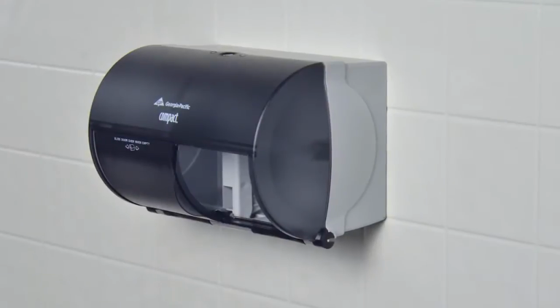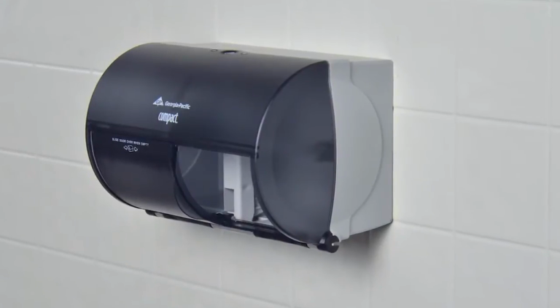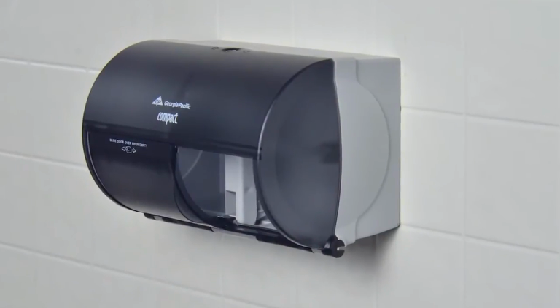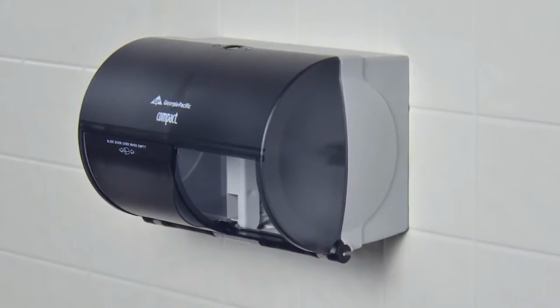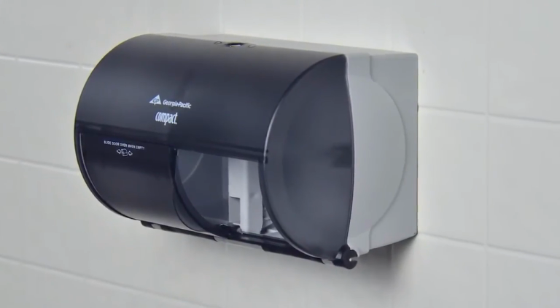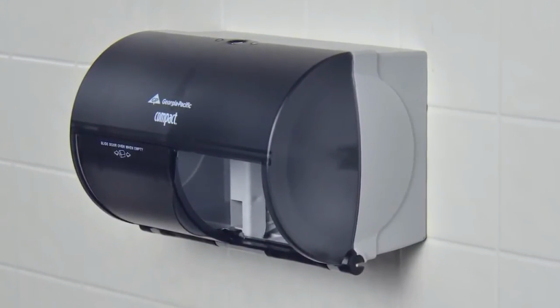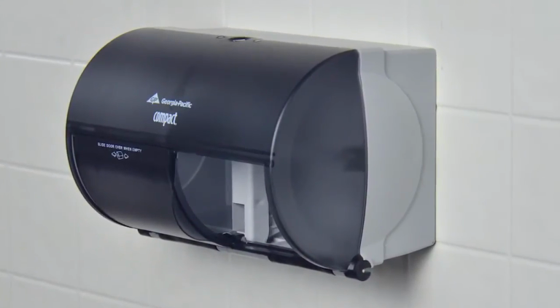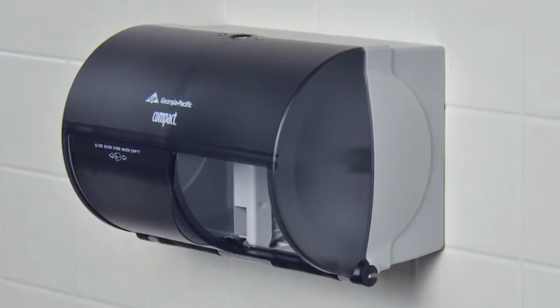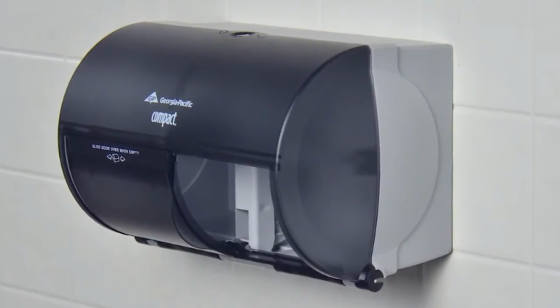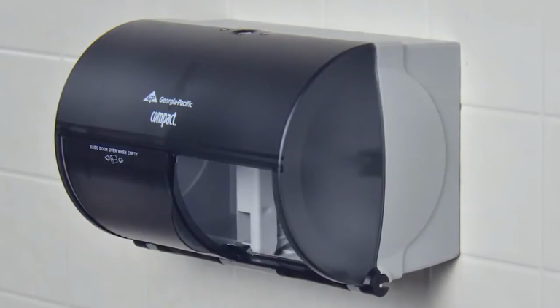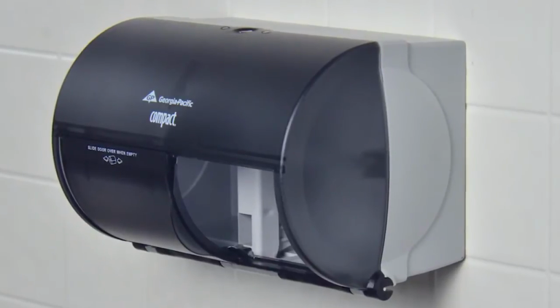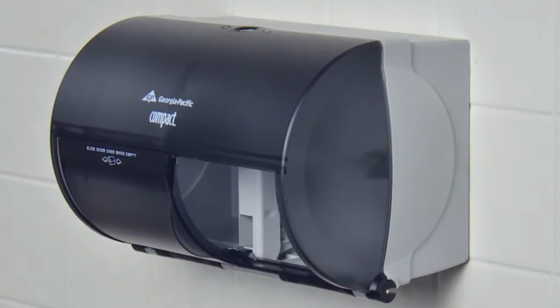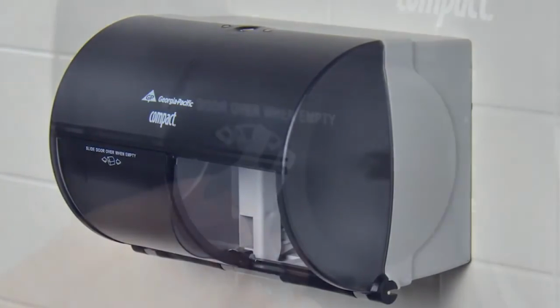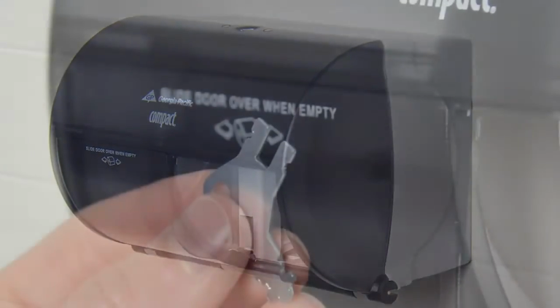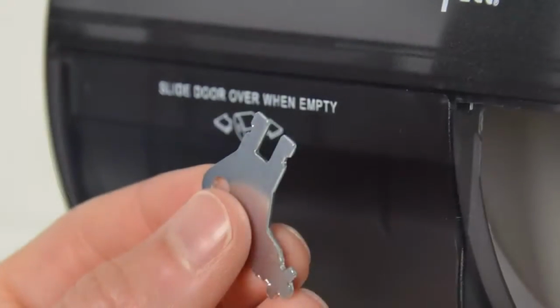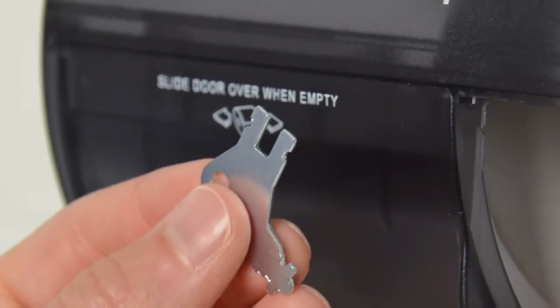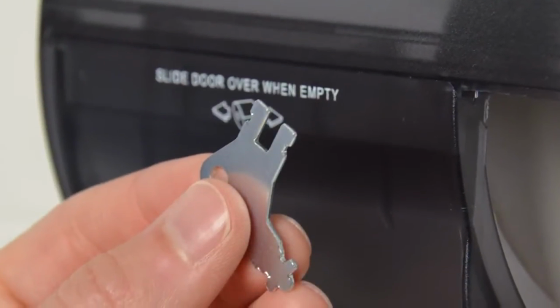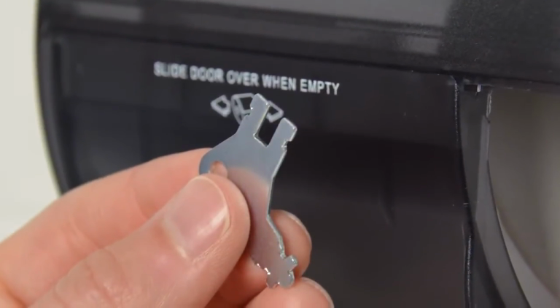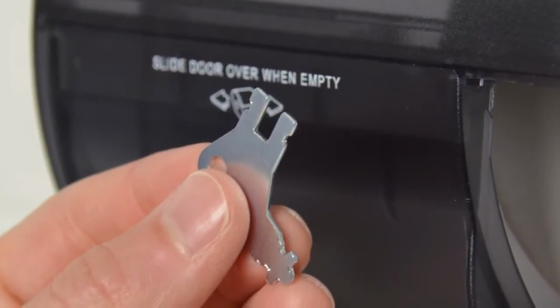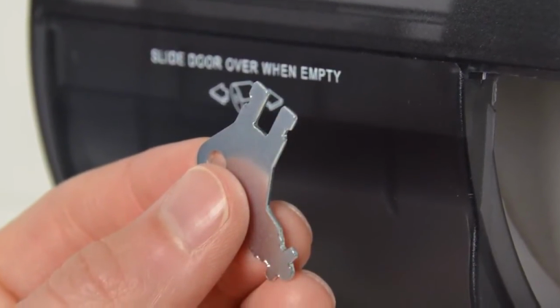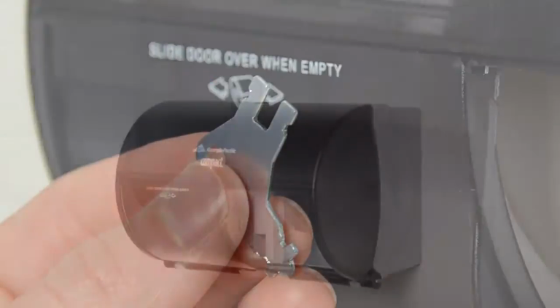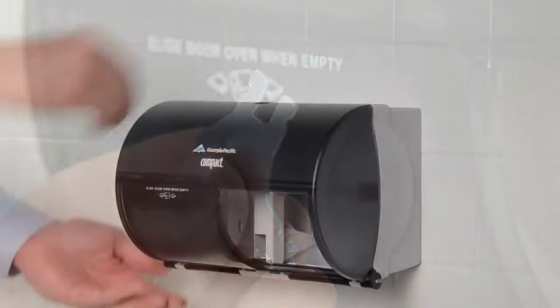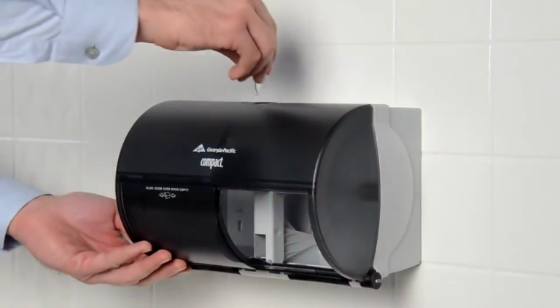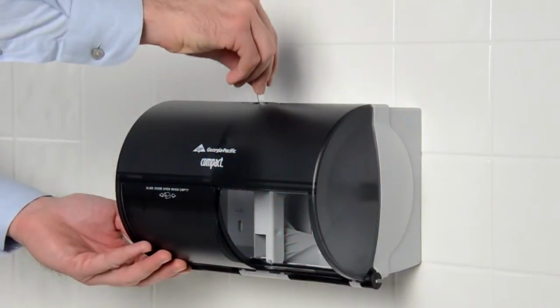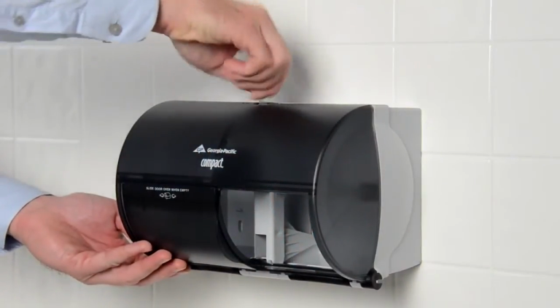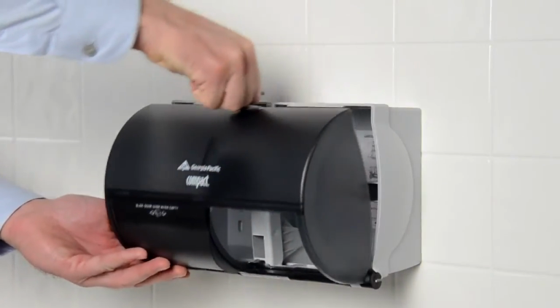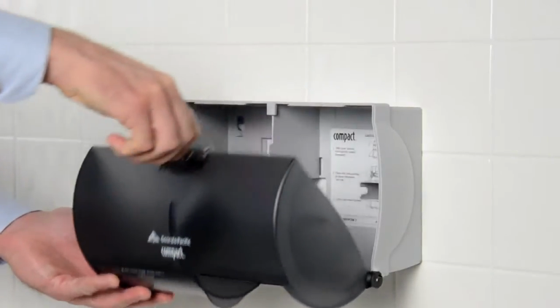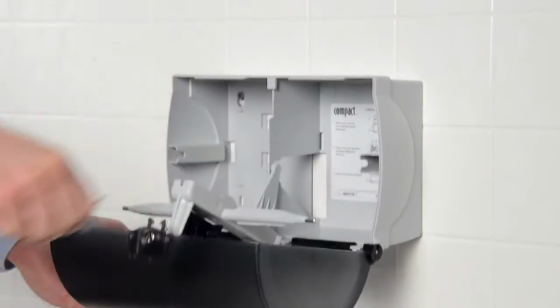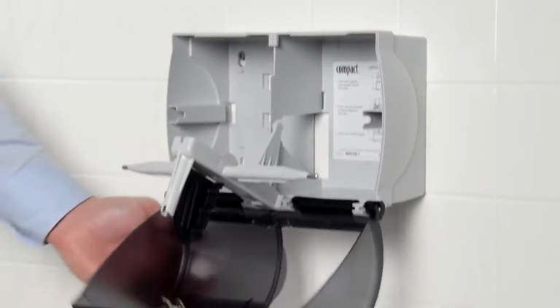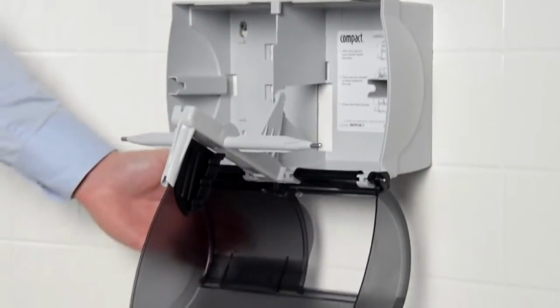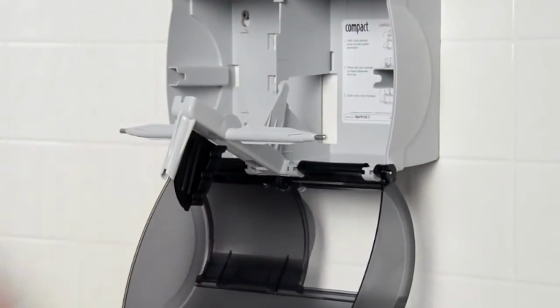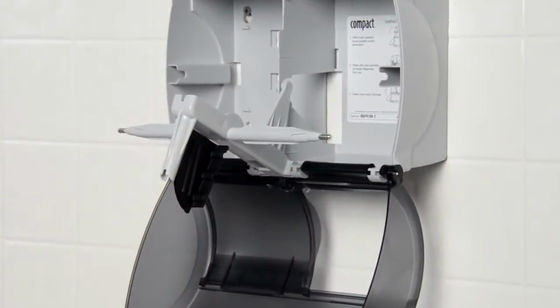To properly load the compact side-by-side bath tissue dispenser, just follow these easy instructions. Find the dispenser key and unlock the dispenser cover. As you open the dispenser cover, the spindle will rotate down.